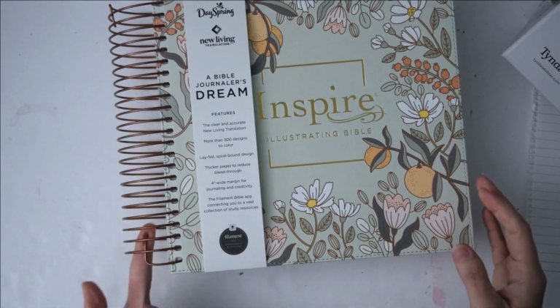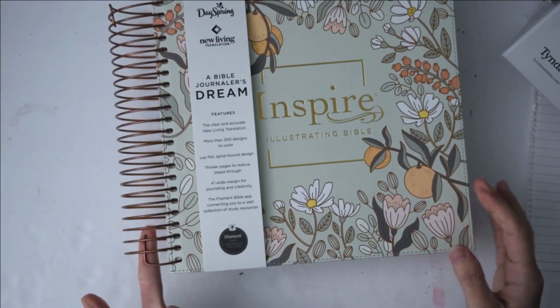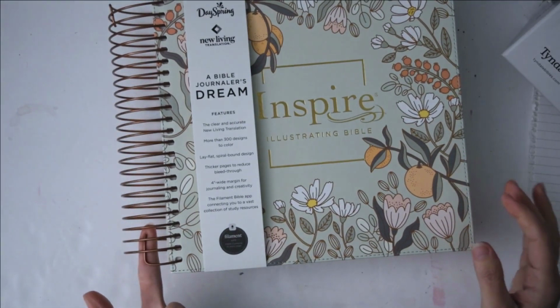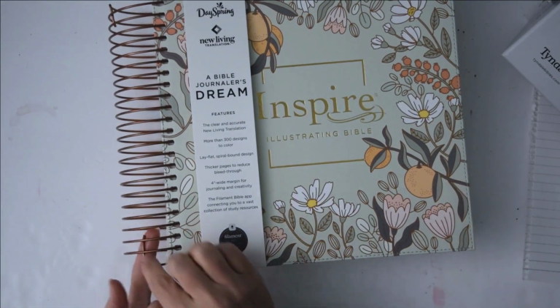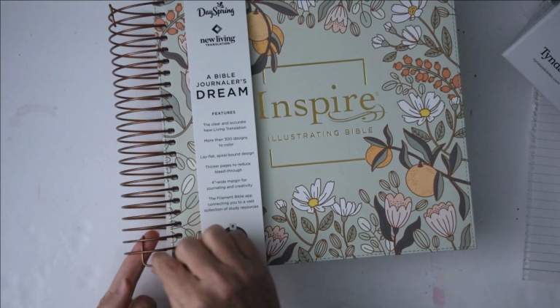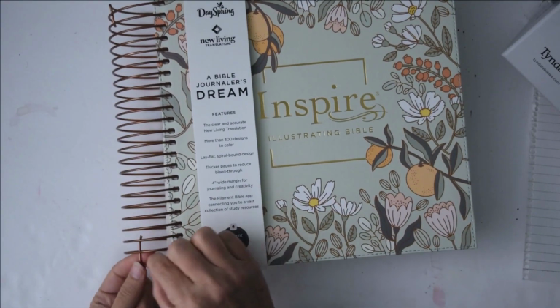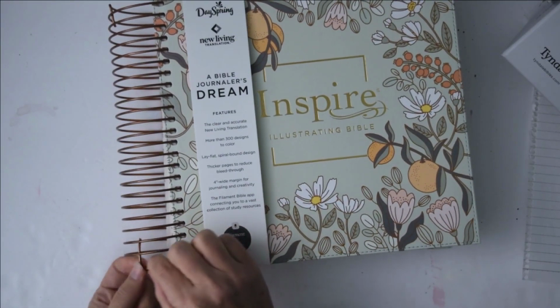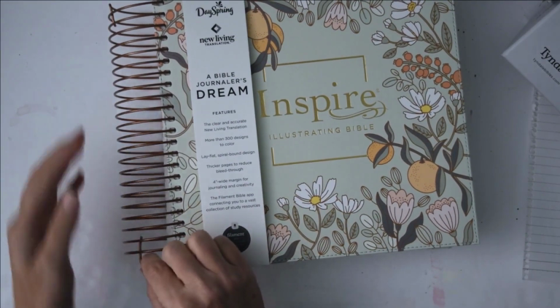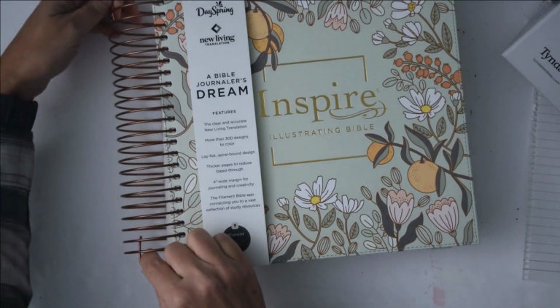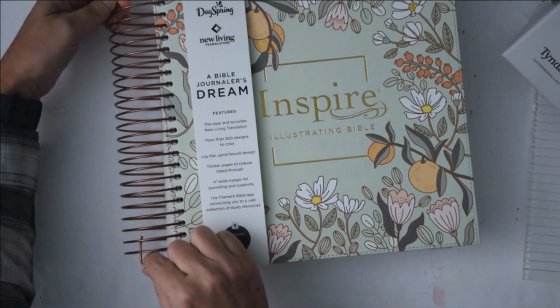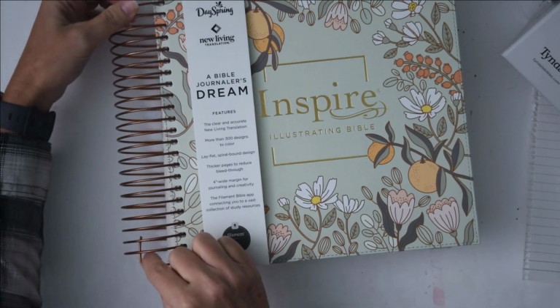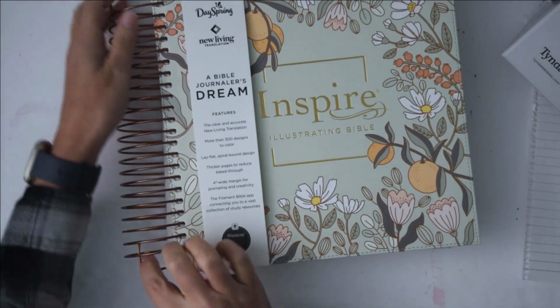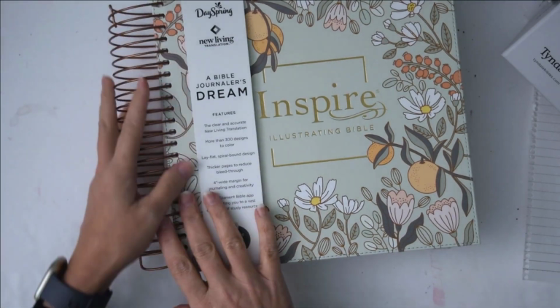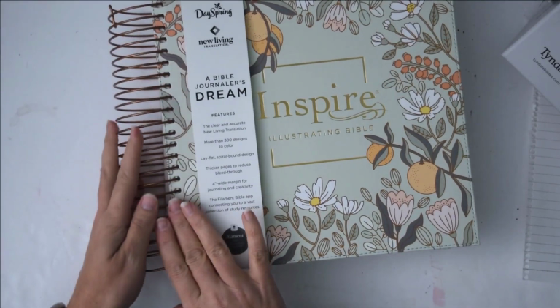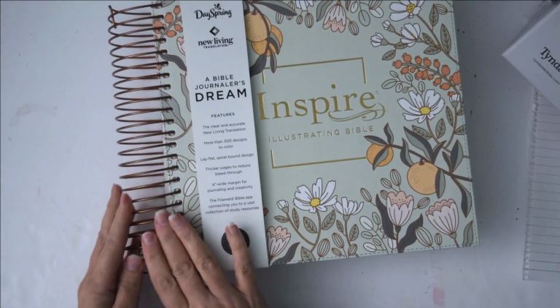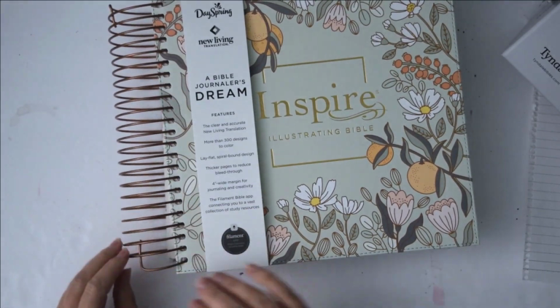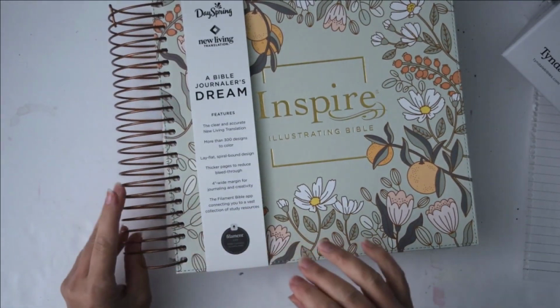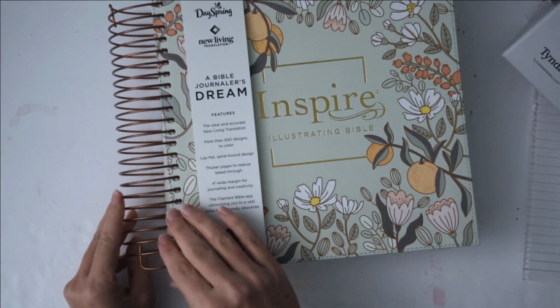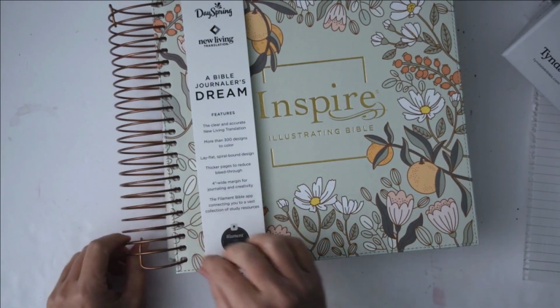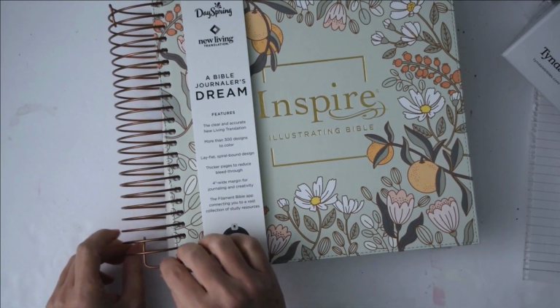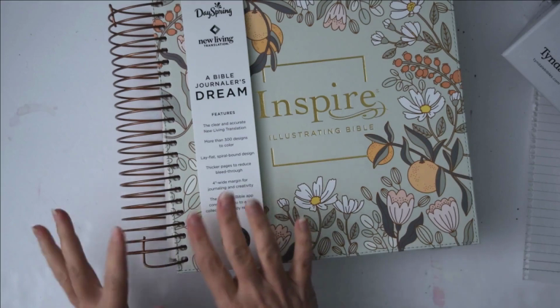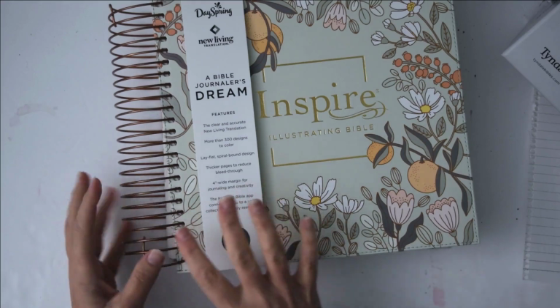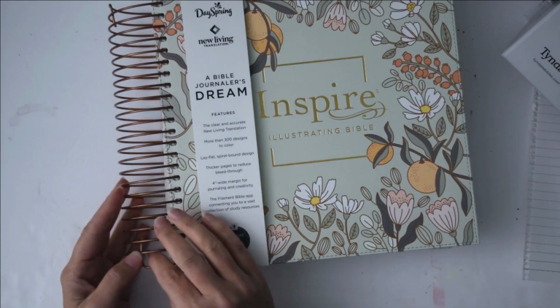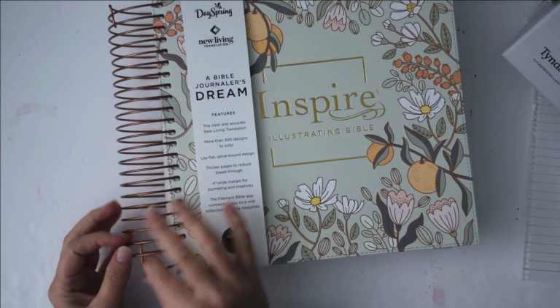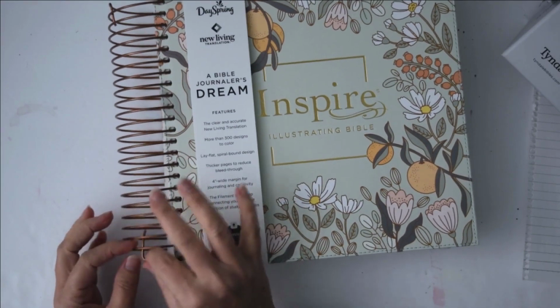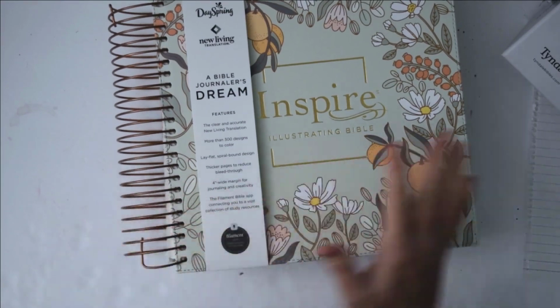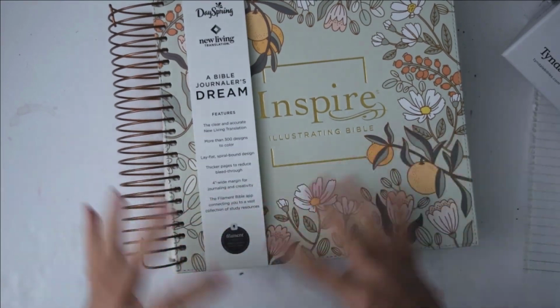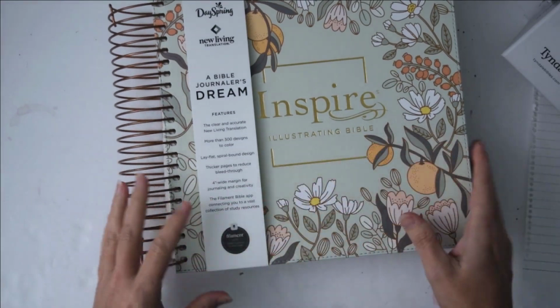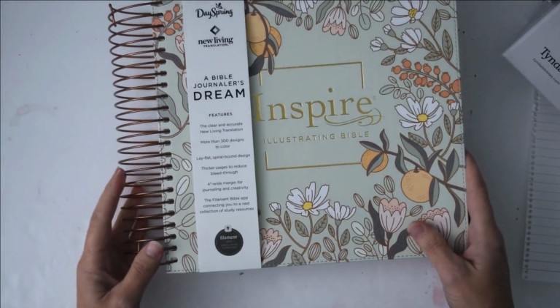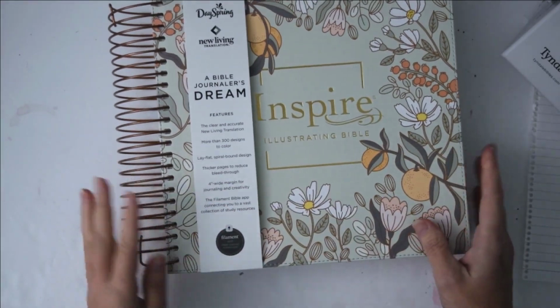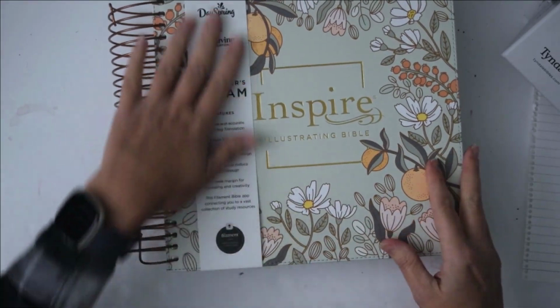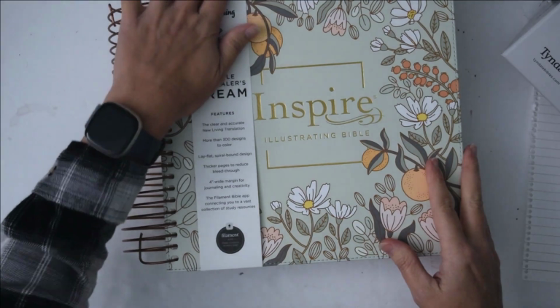The spiral binding is really nice. I love how they have these super long folds here and the angle of these folds is really, really nice — it's just going to make it so that nothing gets lost inside your Bible.